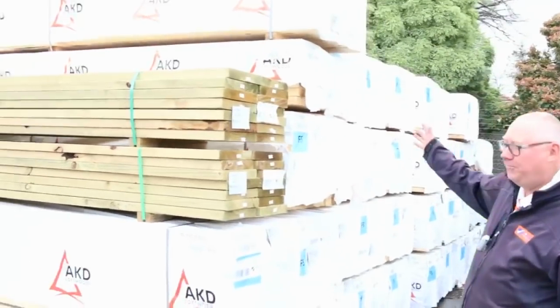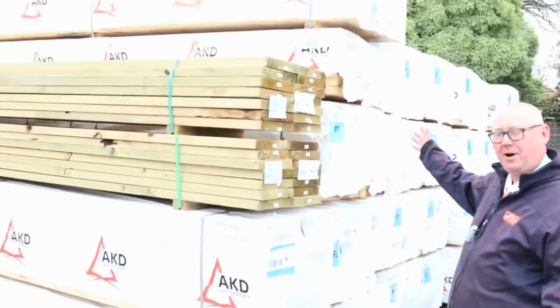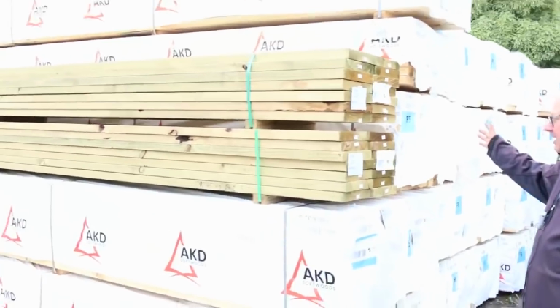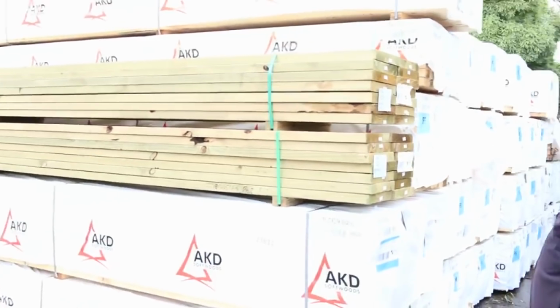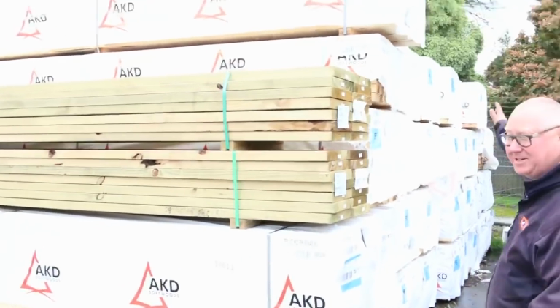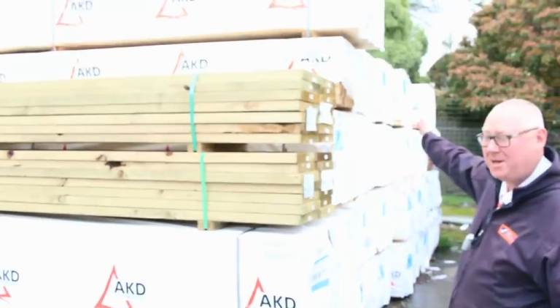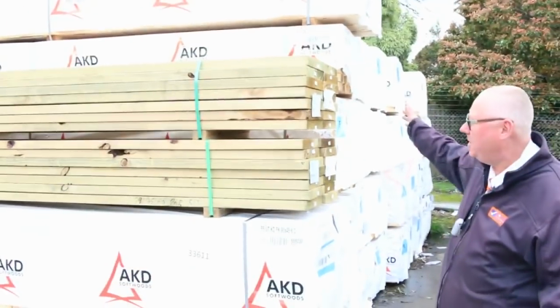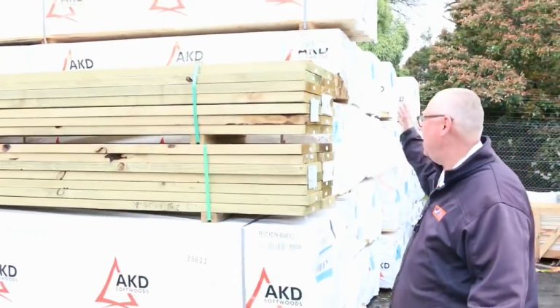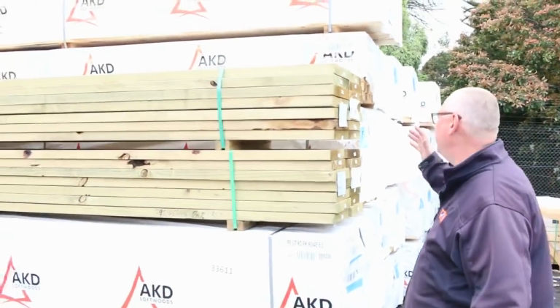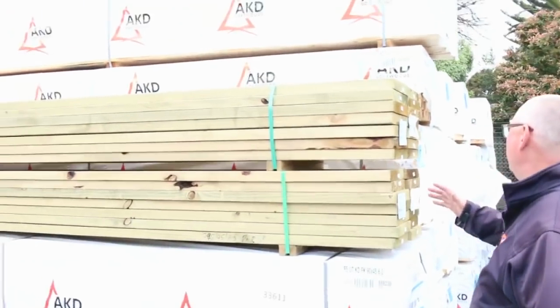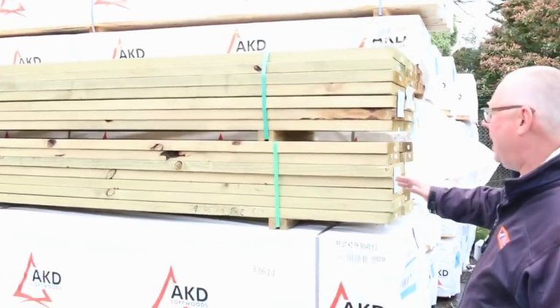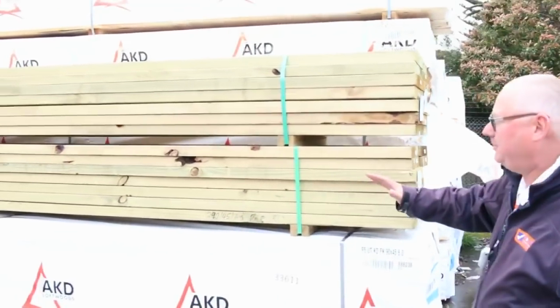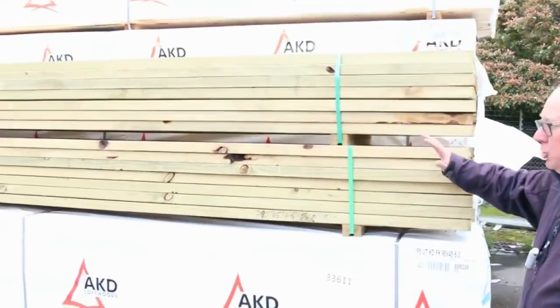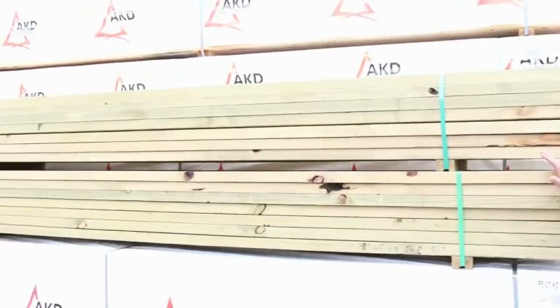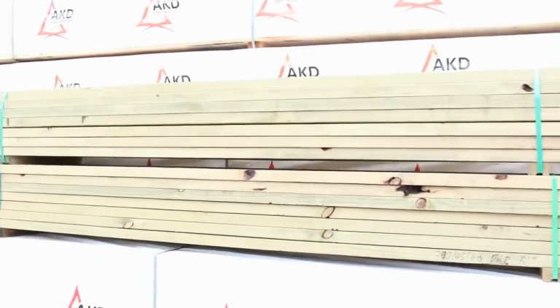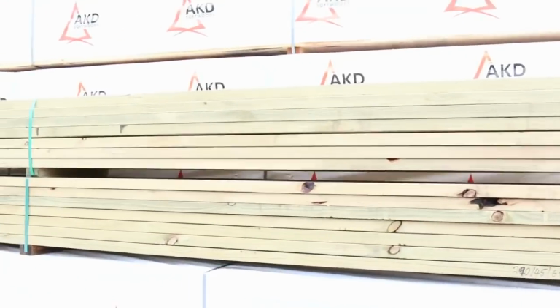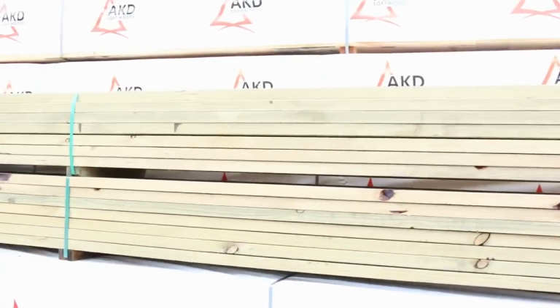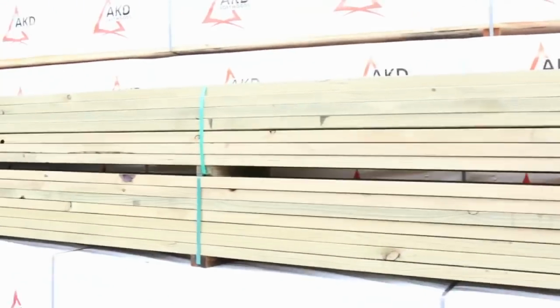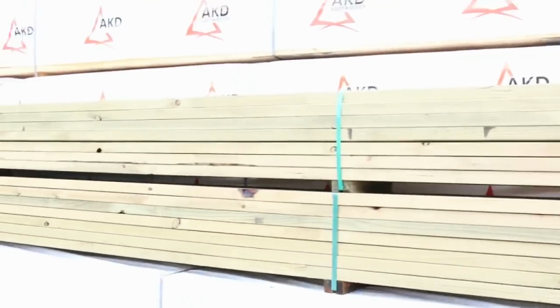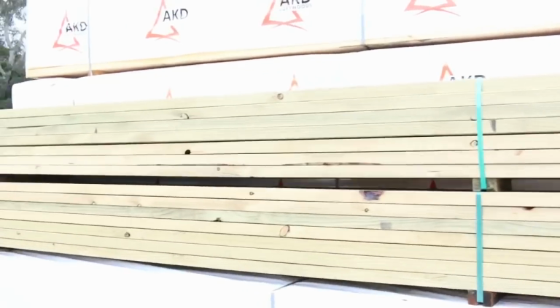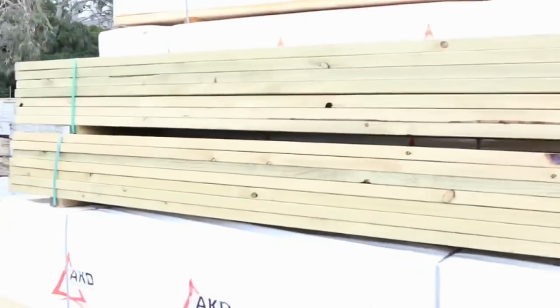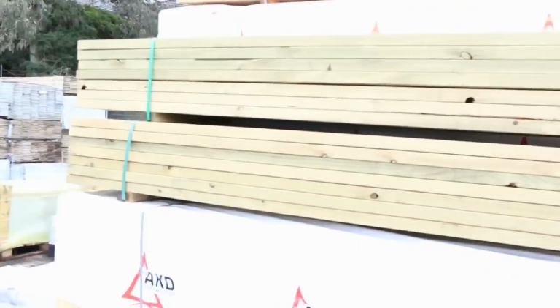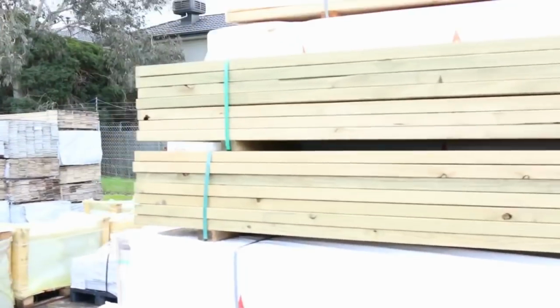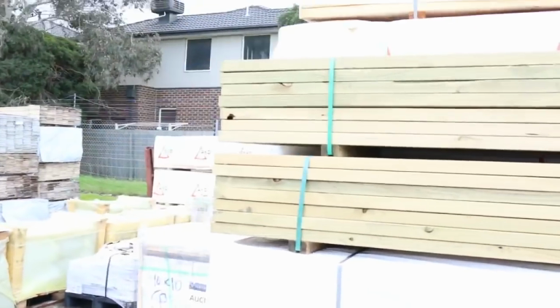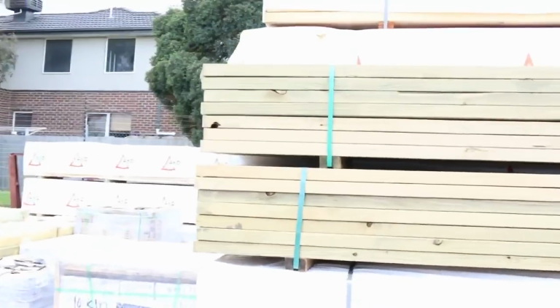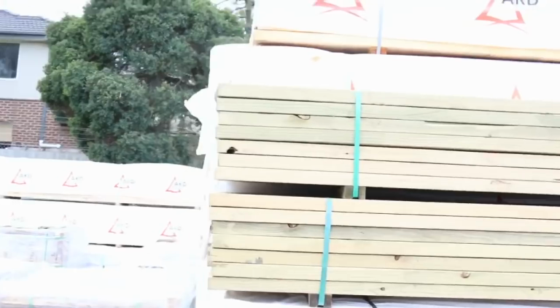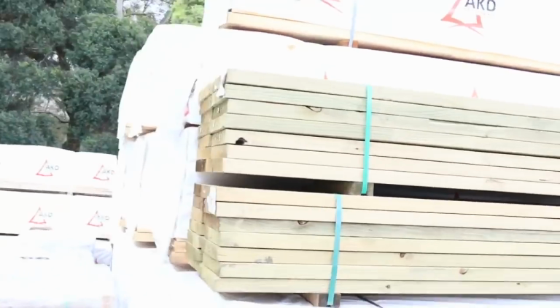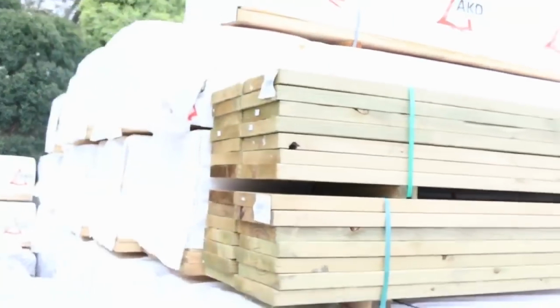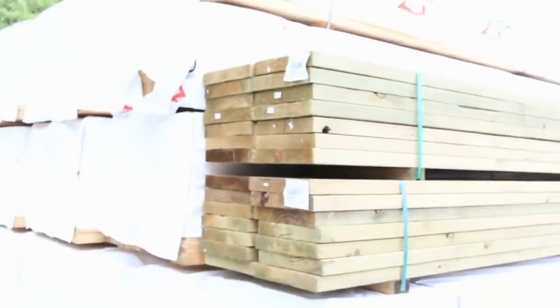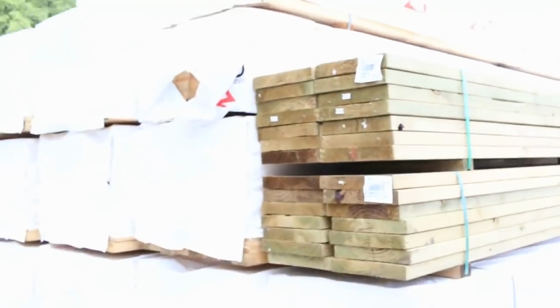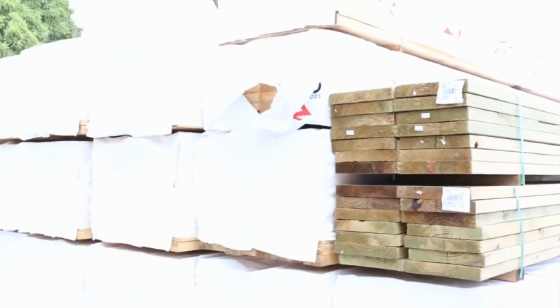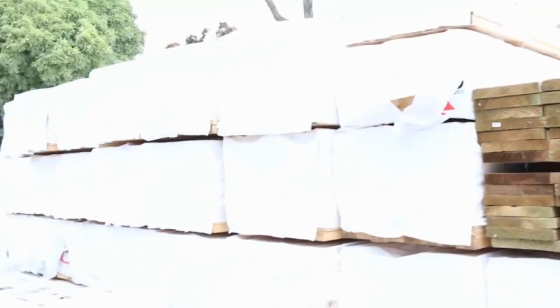90x45 60s — we've got a mountain of them there this week, big heaps of those. Also got a couple of nice packs of 290 by 45 treated pine, six meters. We don't often get the big section in the long lengths like that, so I'm sure that'll do quite well.